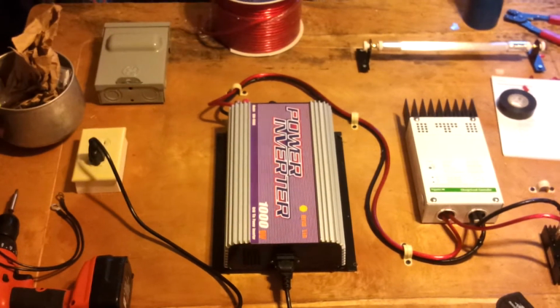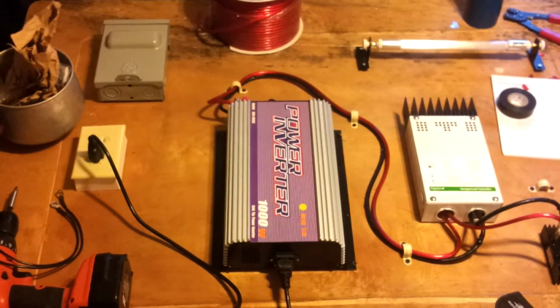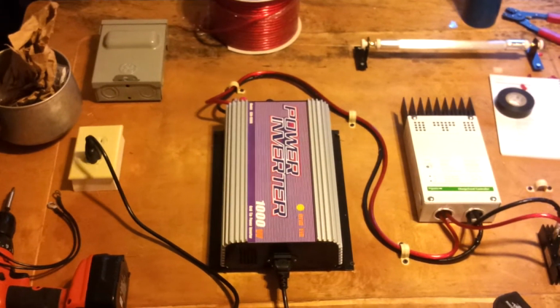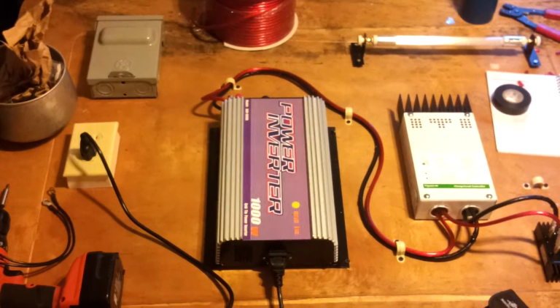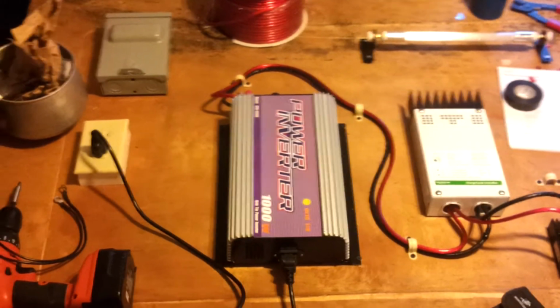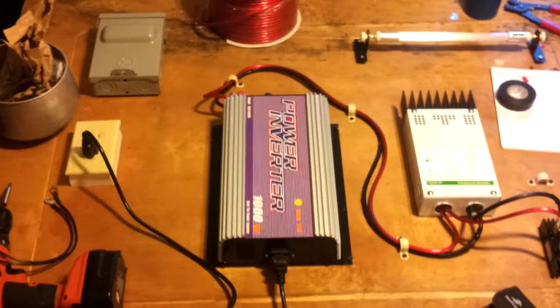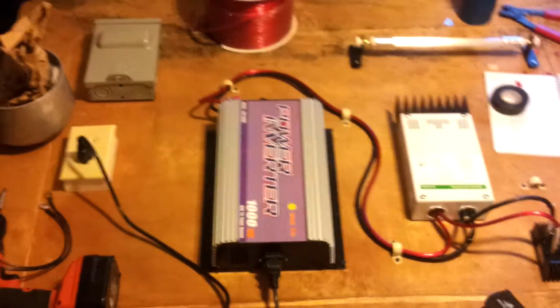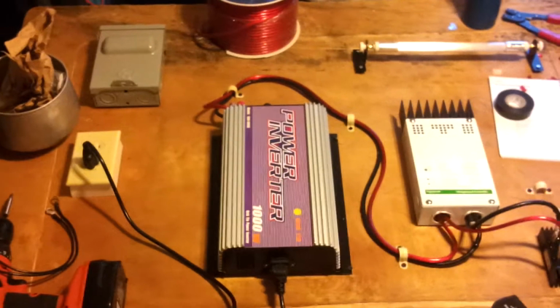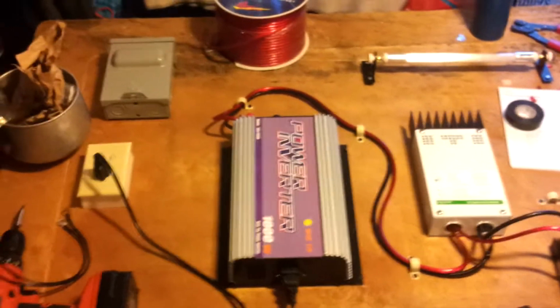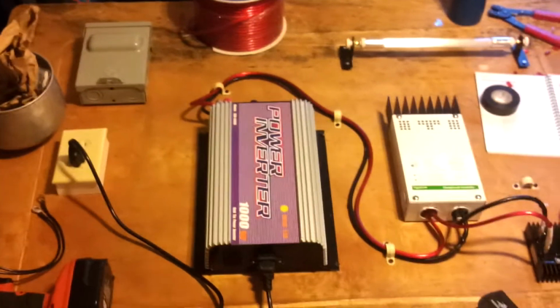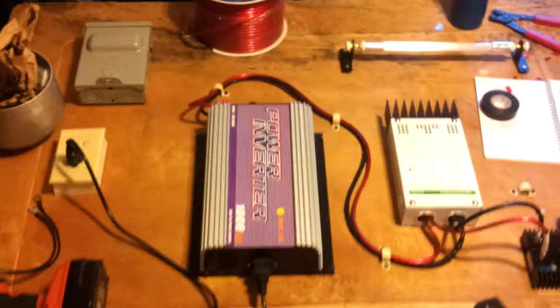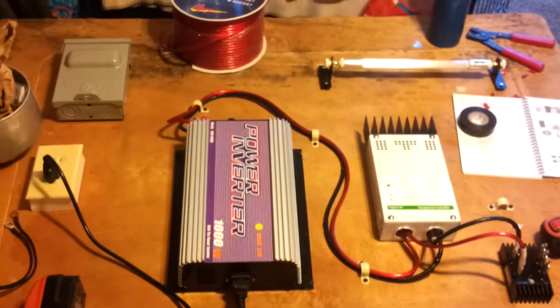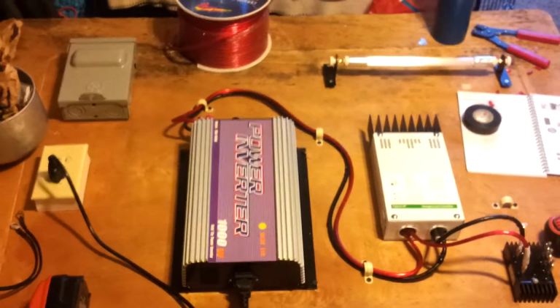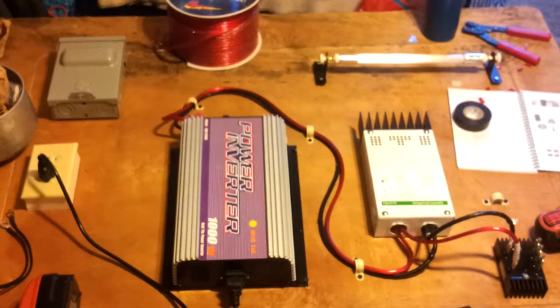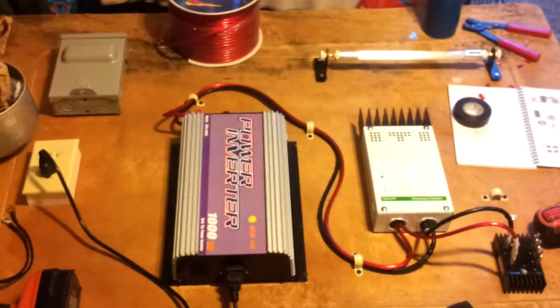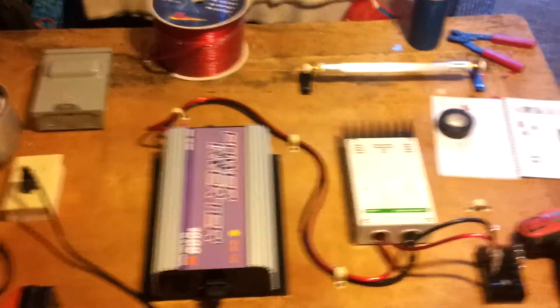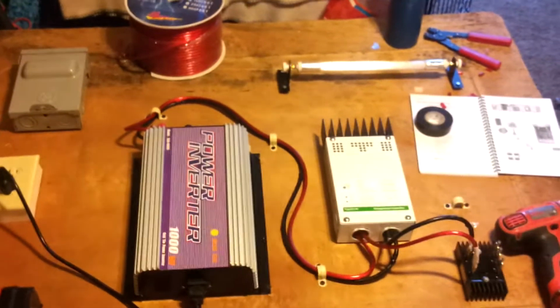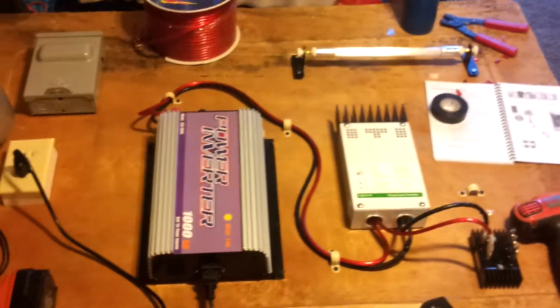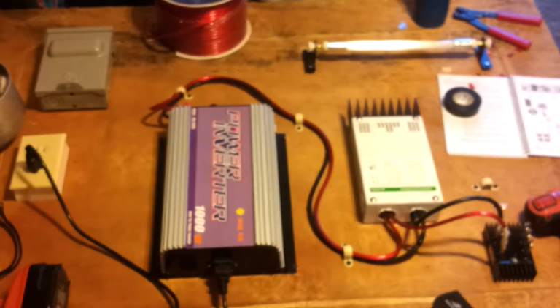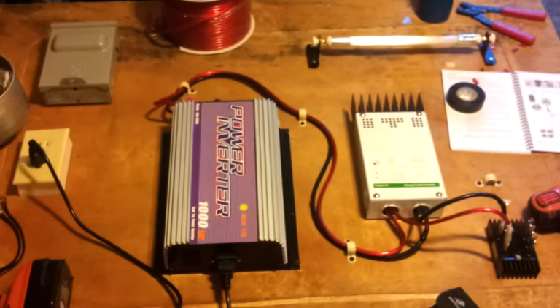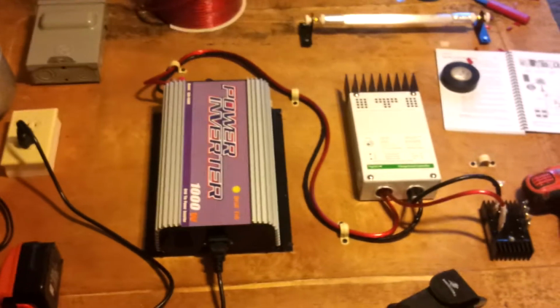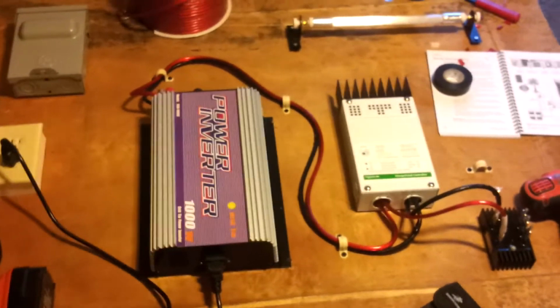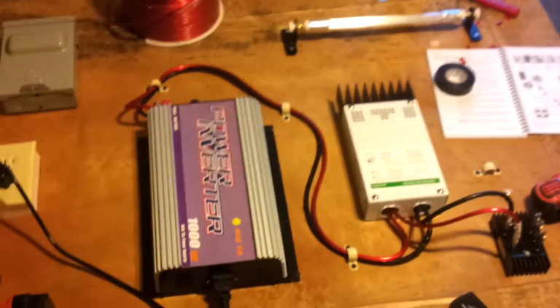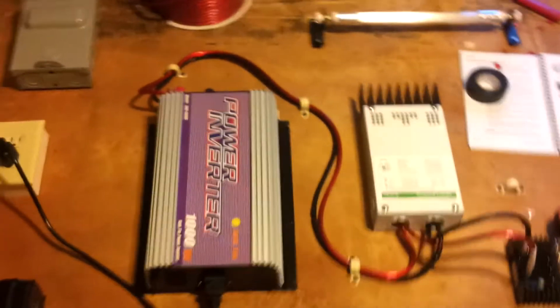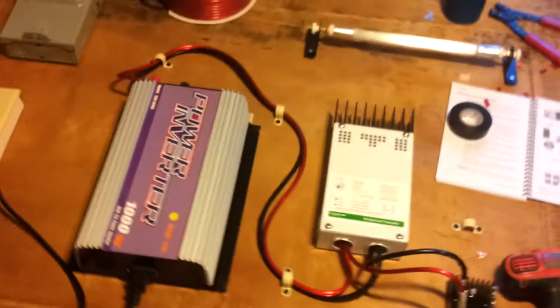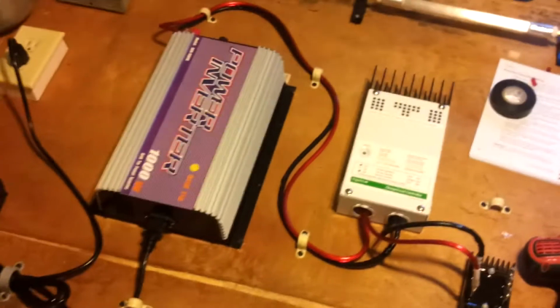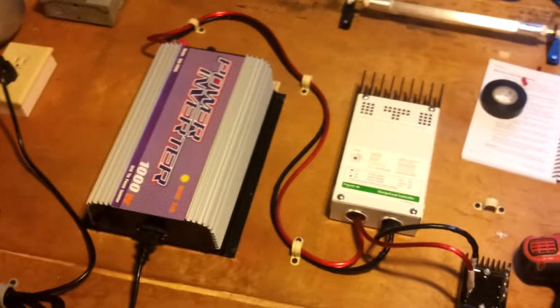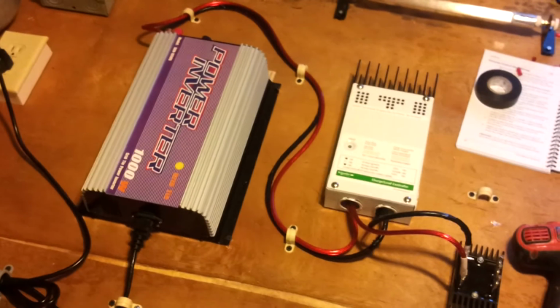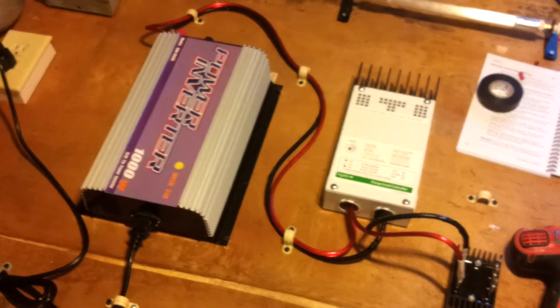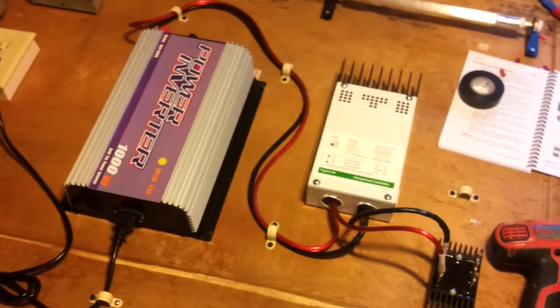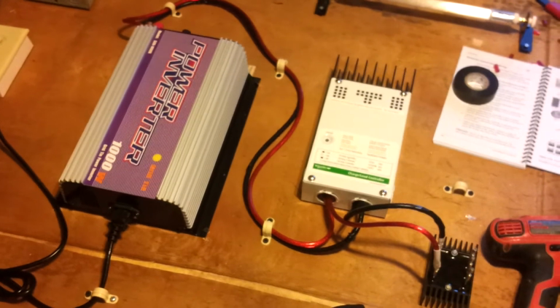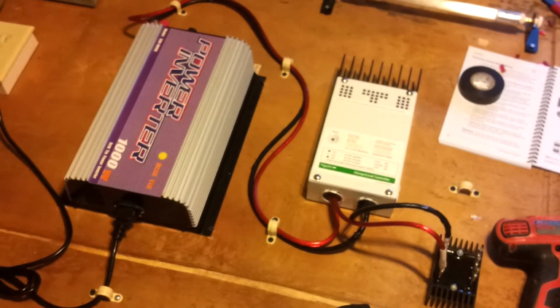I wanted to quickly show the power board that I'm building for my one kilowatt wind turbine. I really don't want to use batteries of any kind — I just want to tie into the grid.